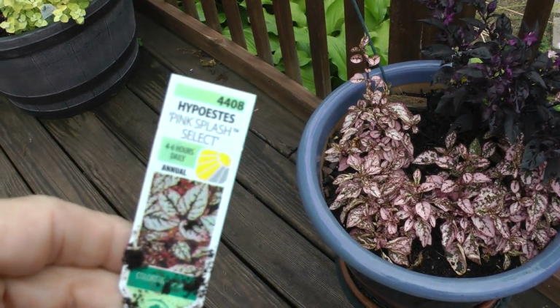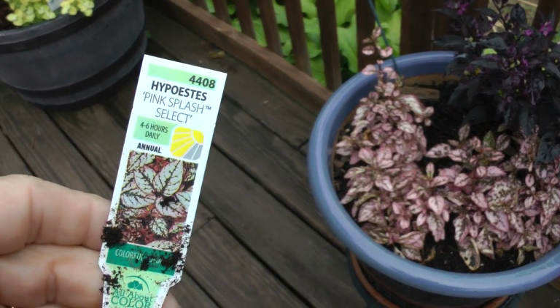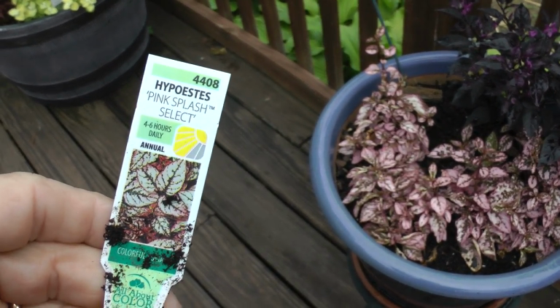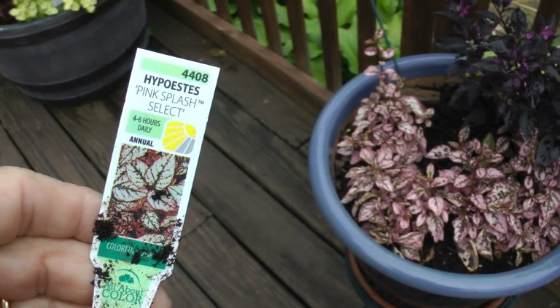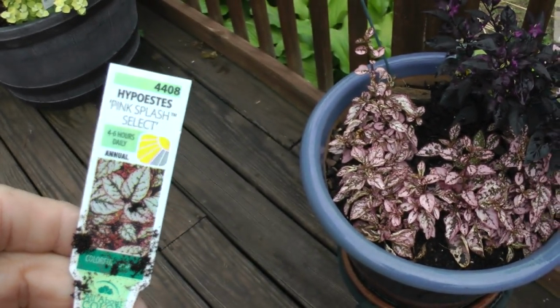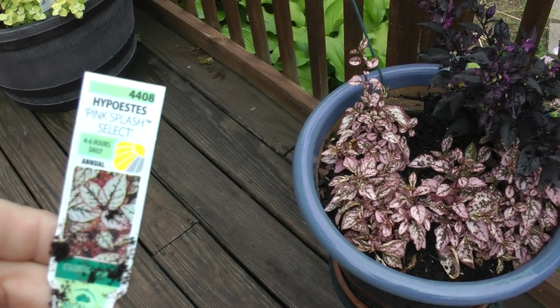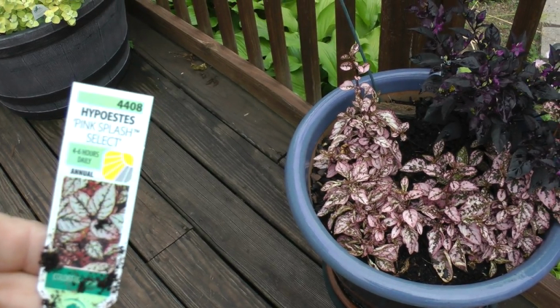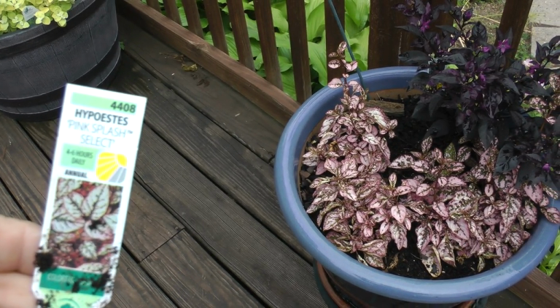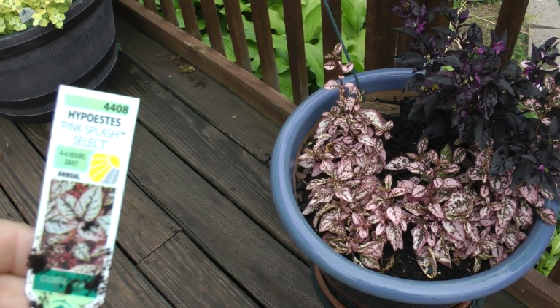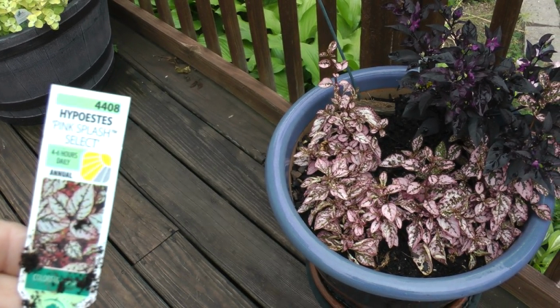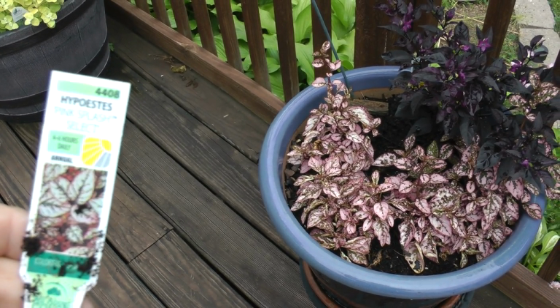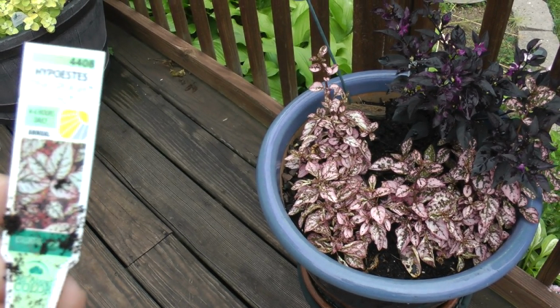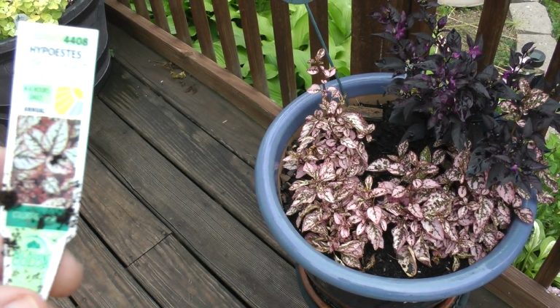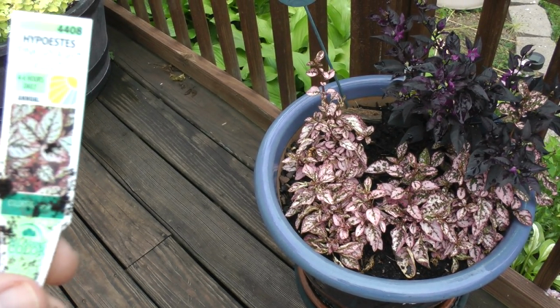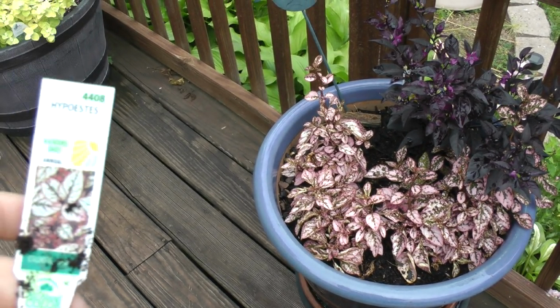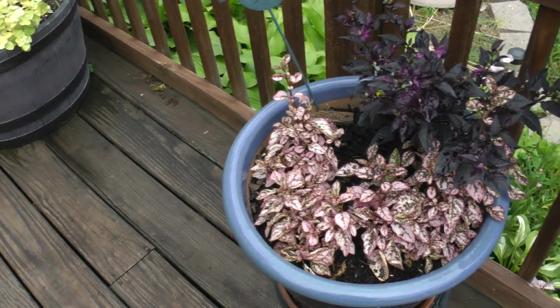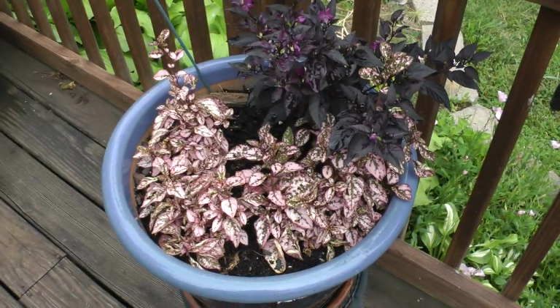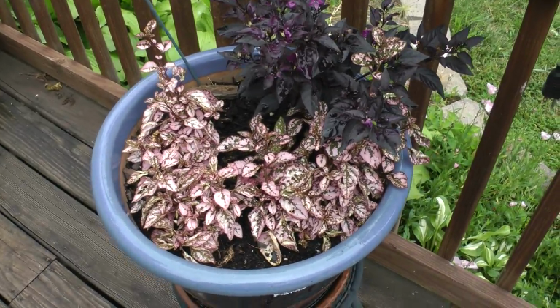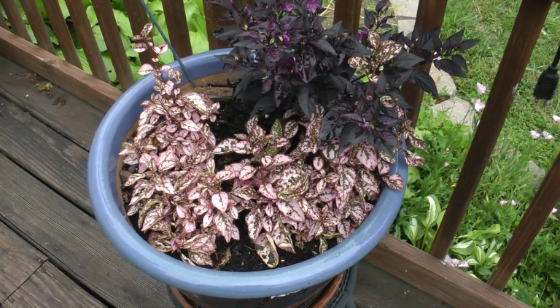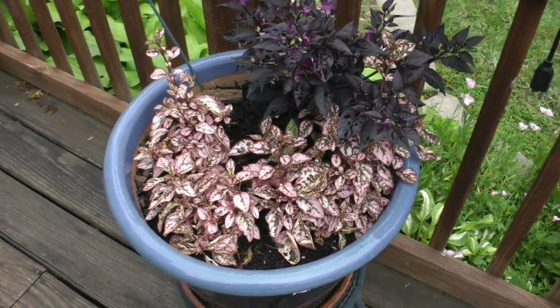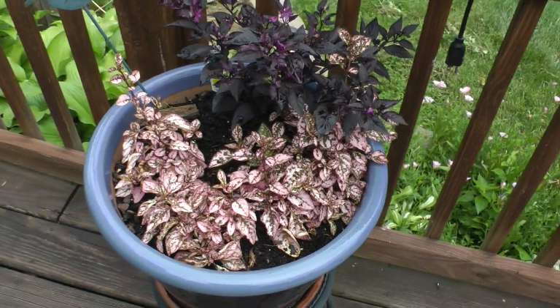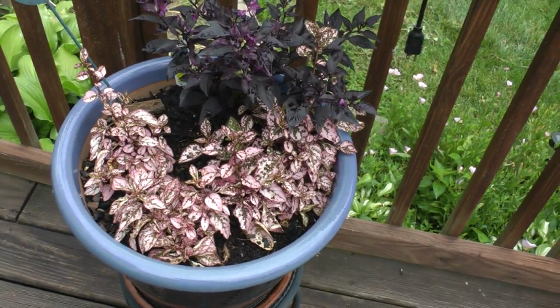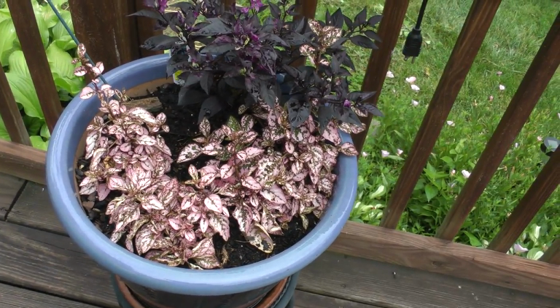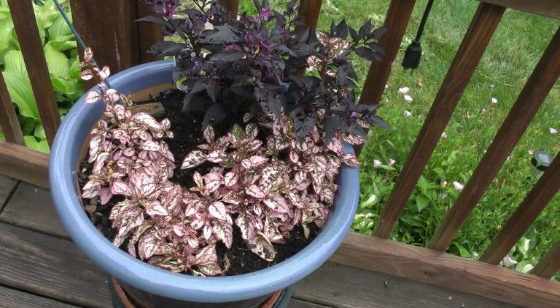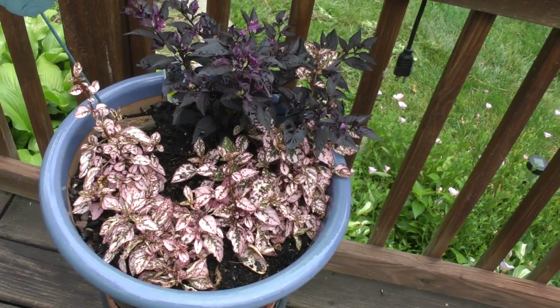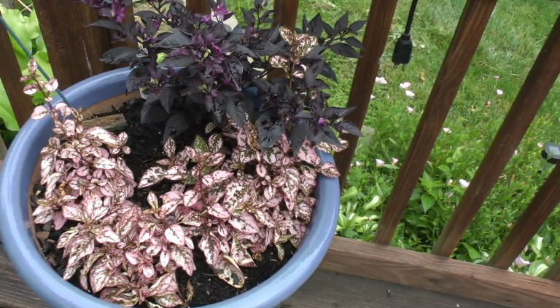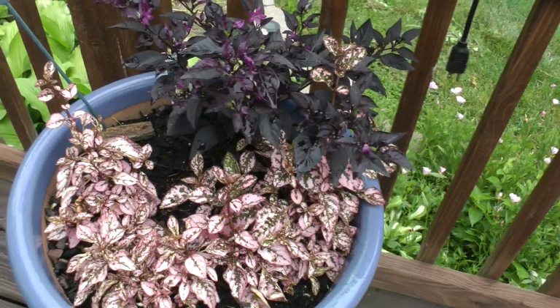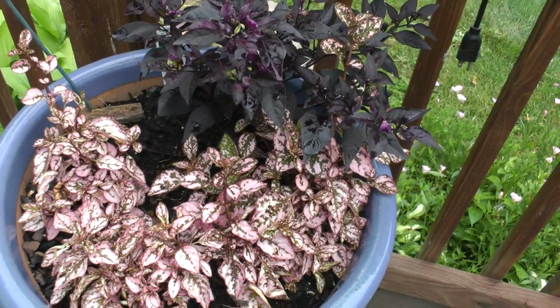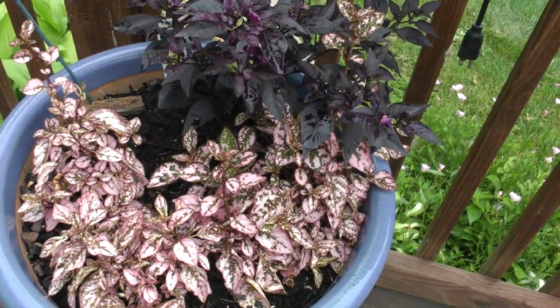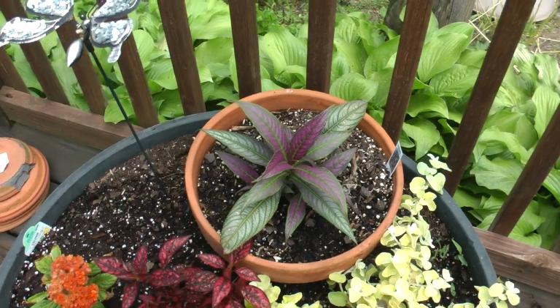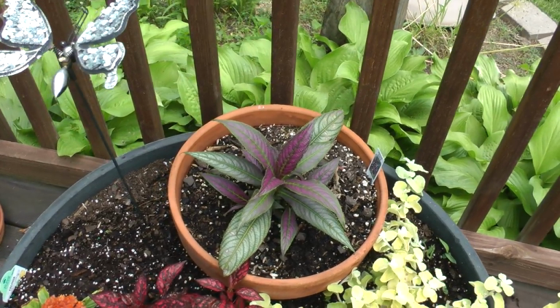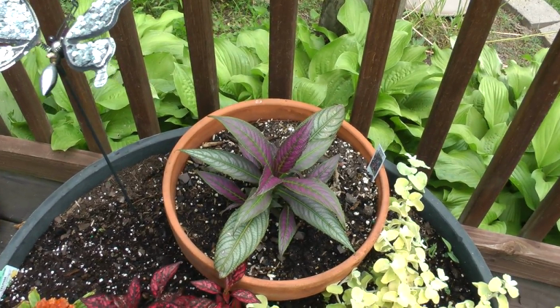These are Hypoestes, Pink Splash Select, with a purple splash ornamental pepper. That's our Purple Shield.